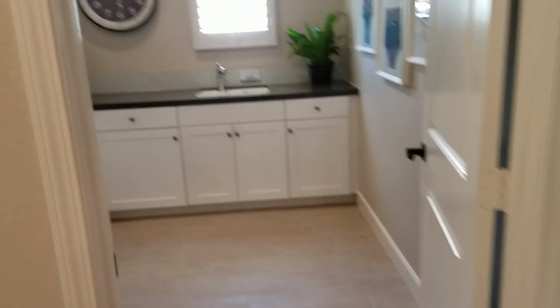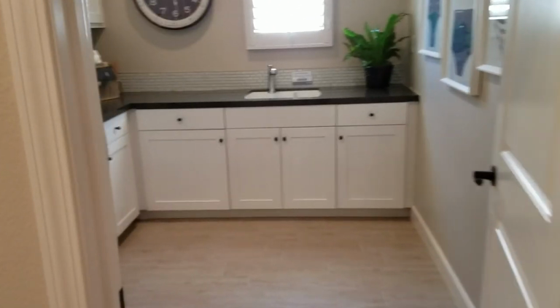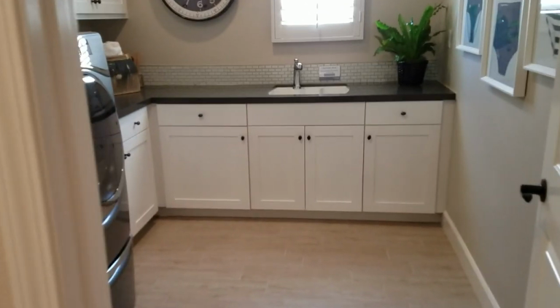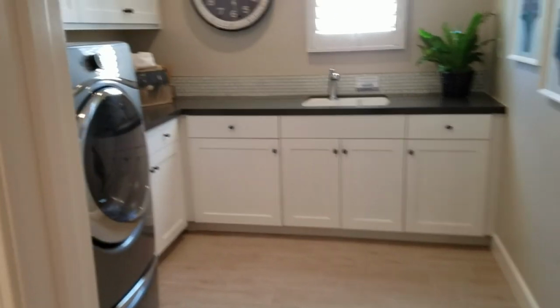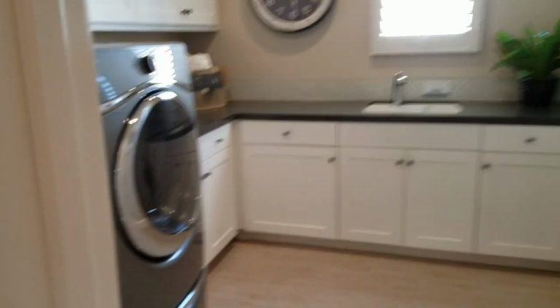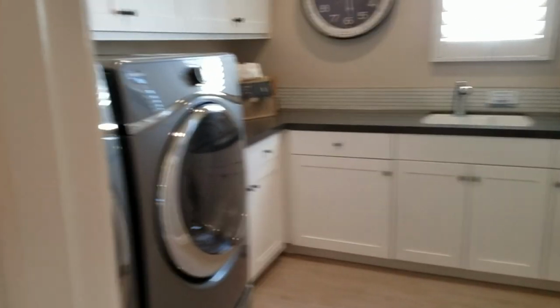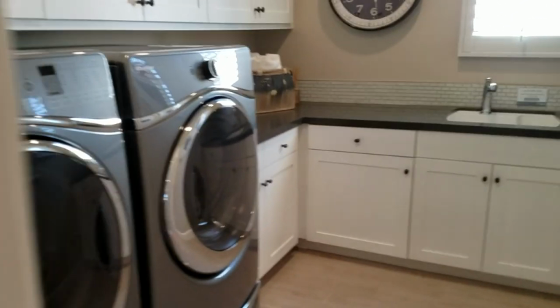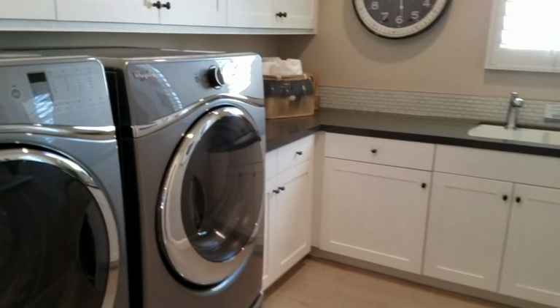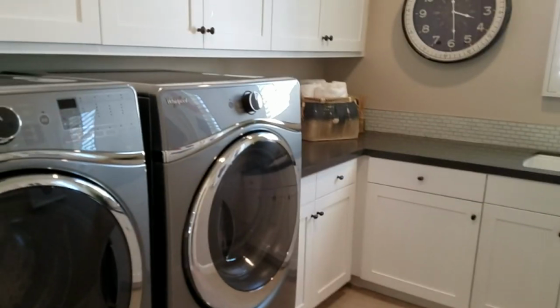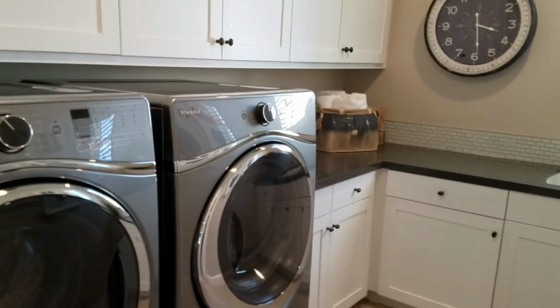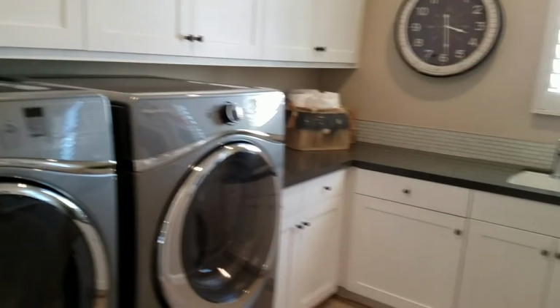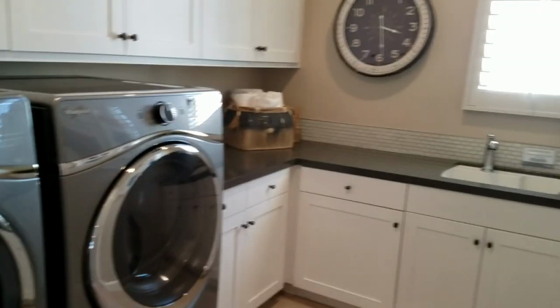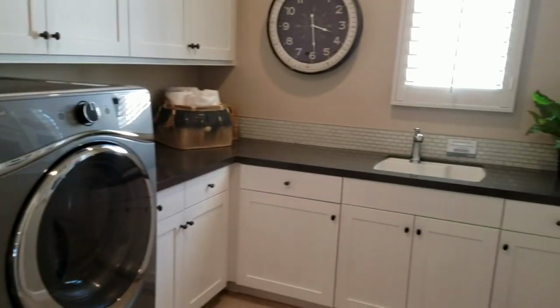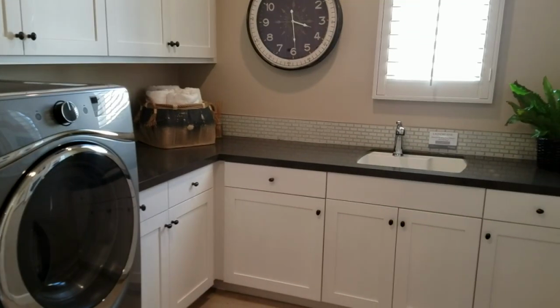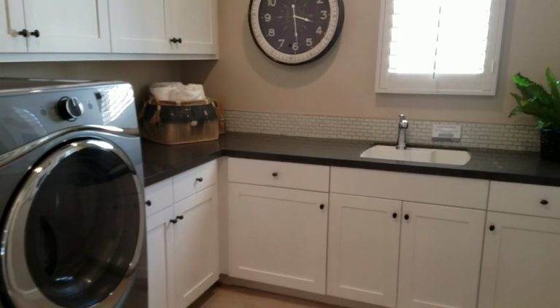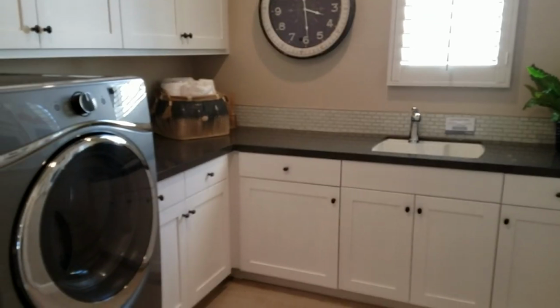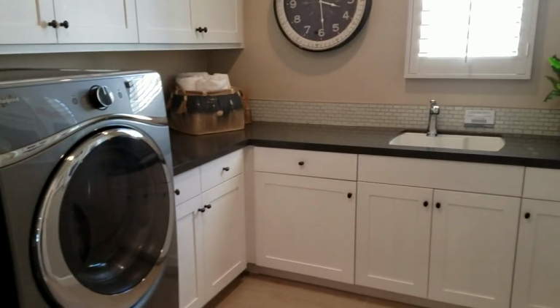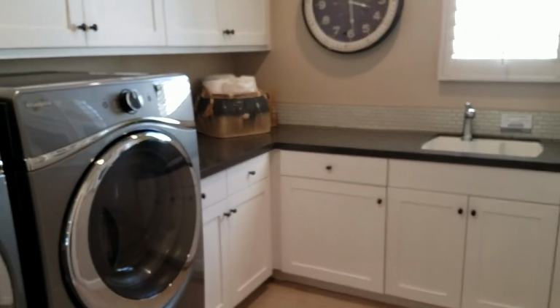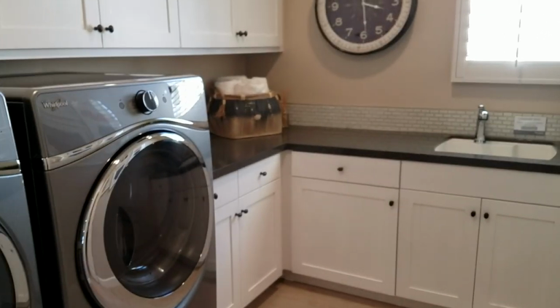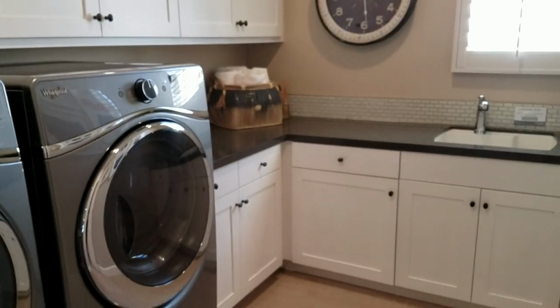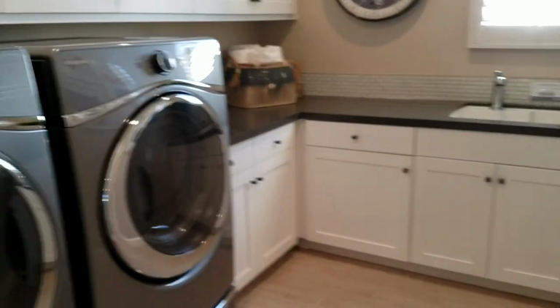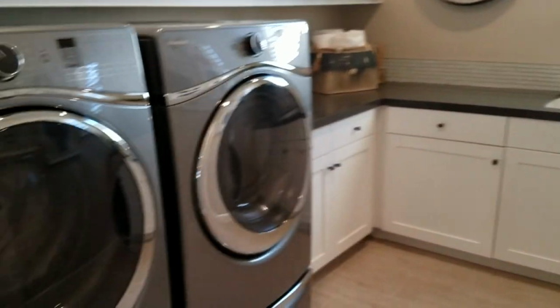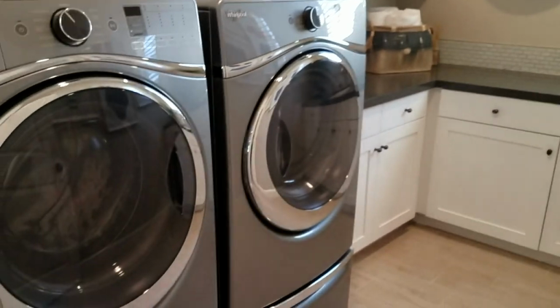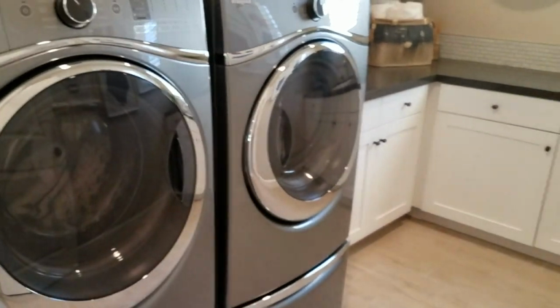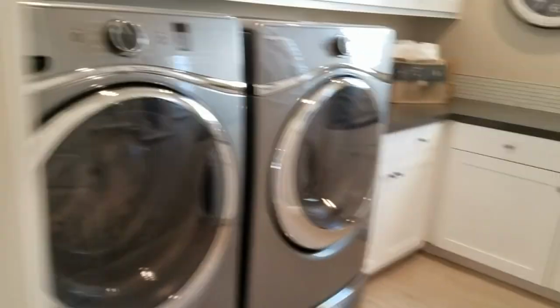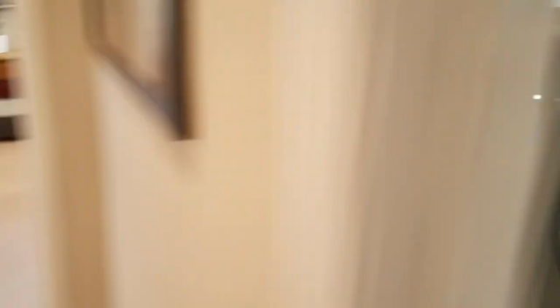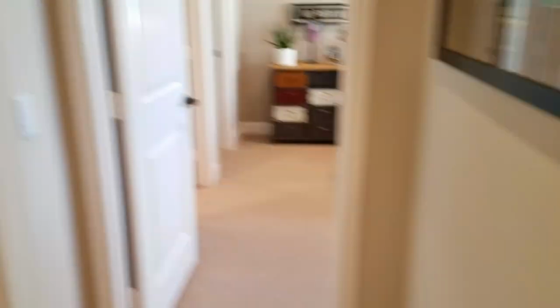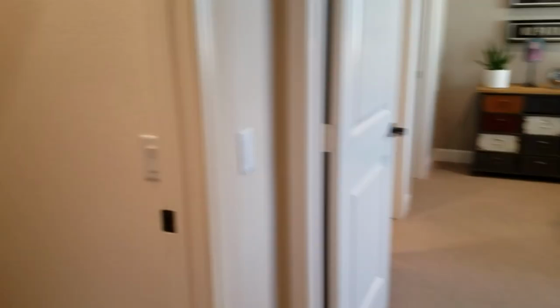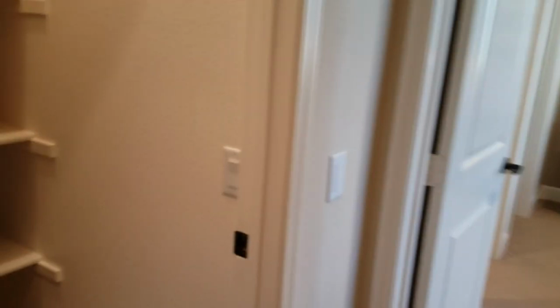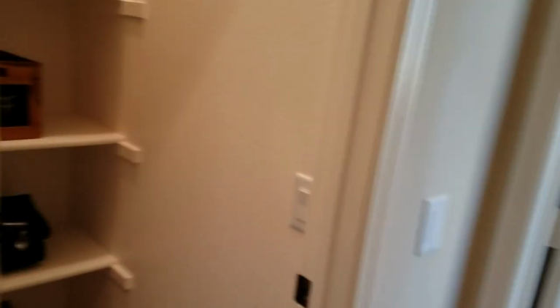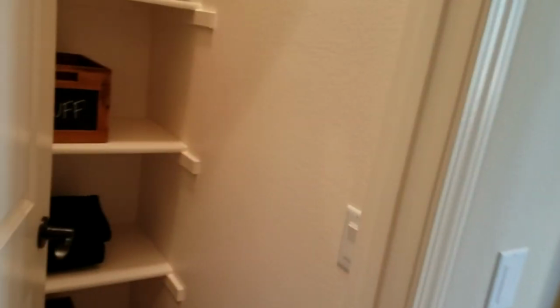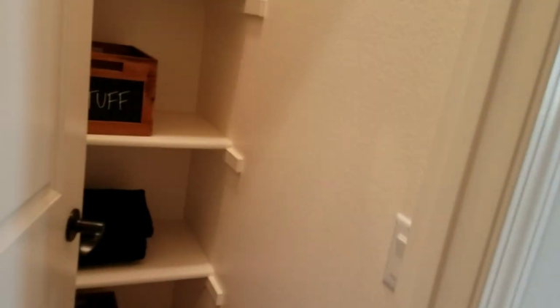Laundry room is back here — good size laundry room with a sink. They got this one right. And there's a linen closet.